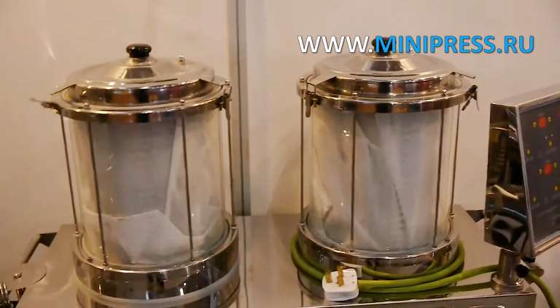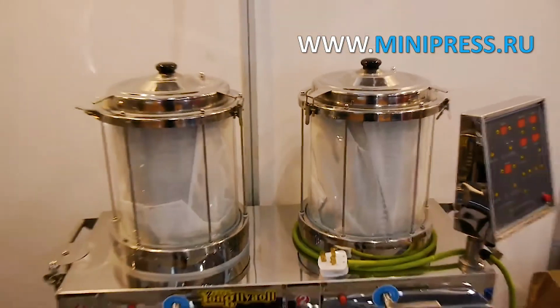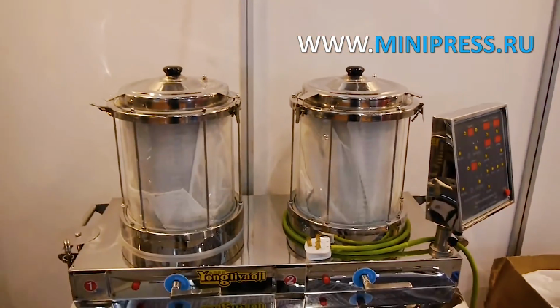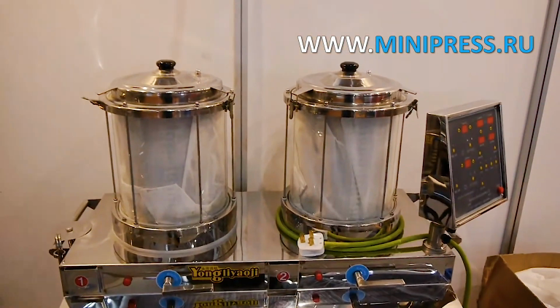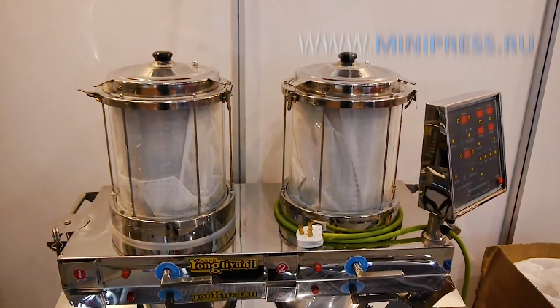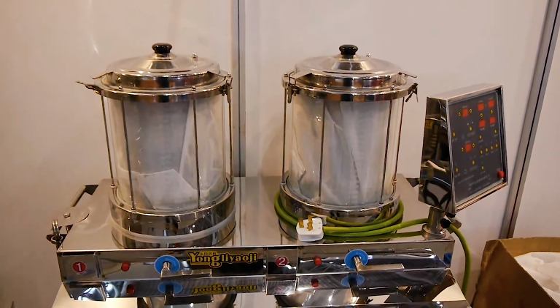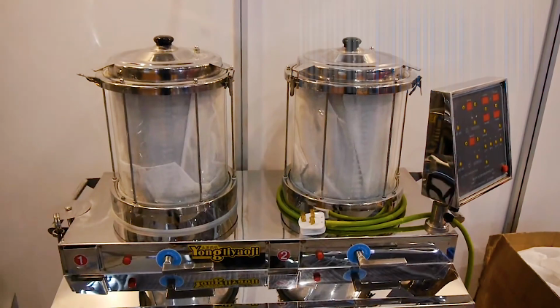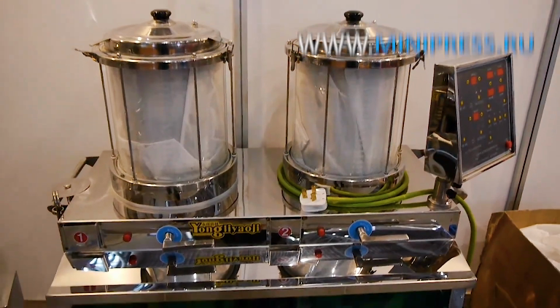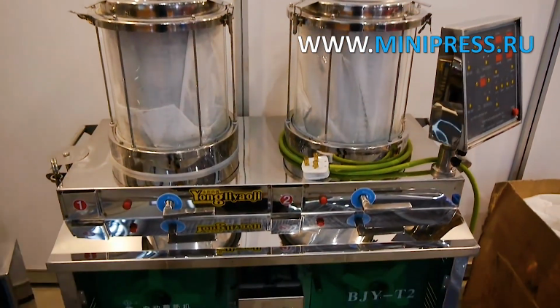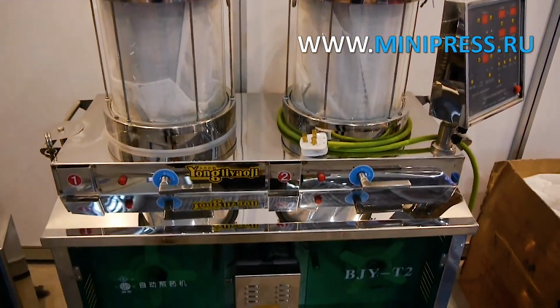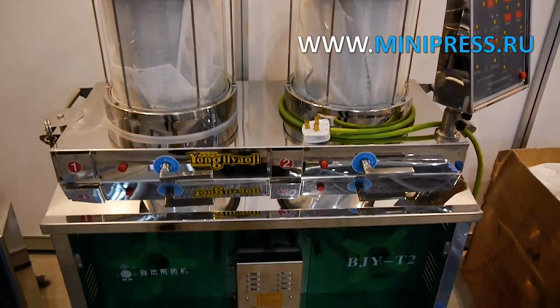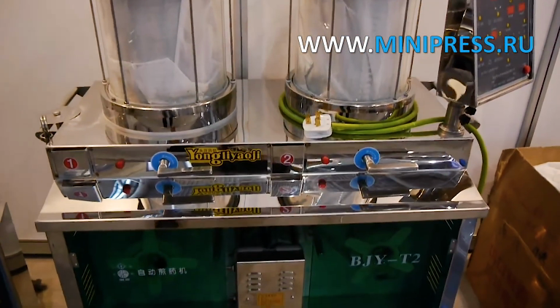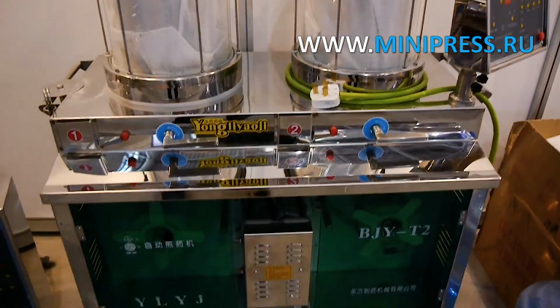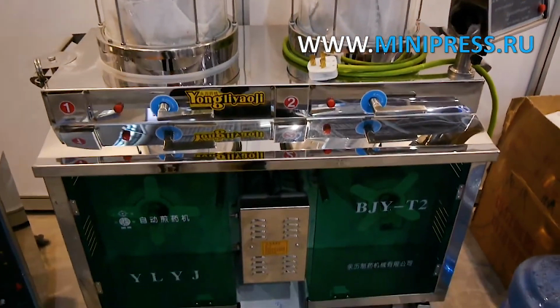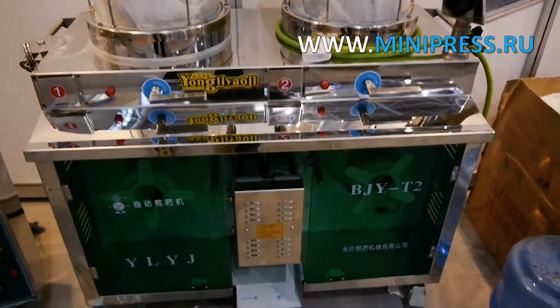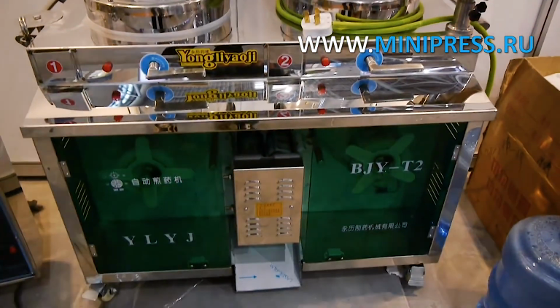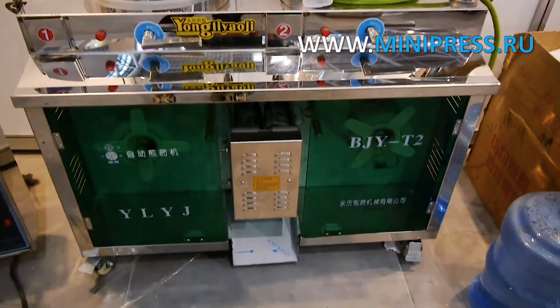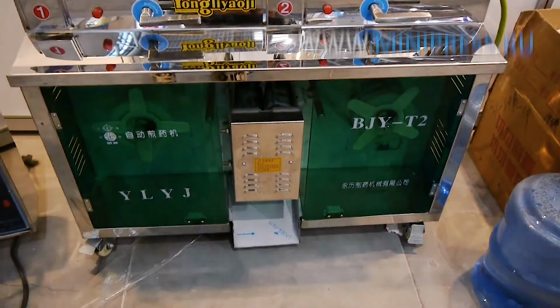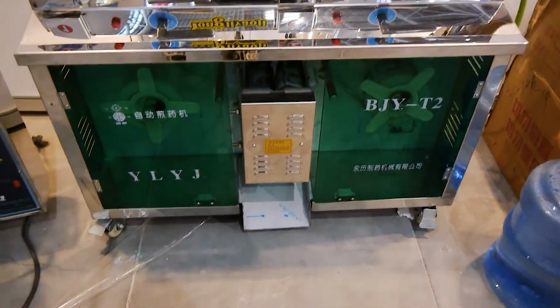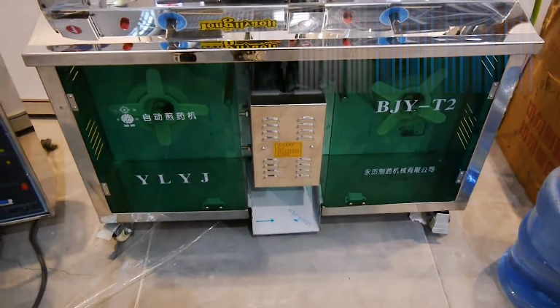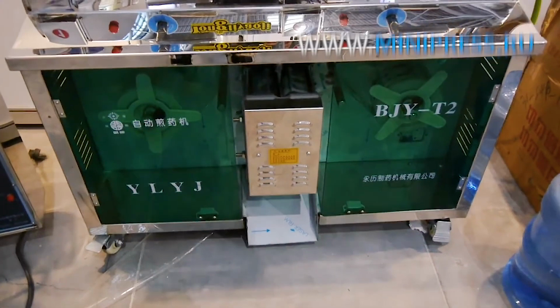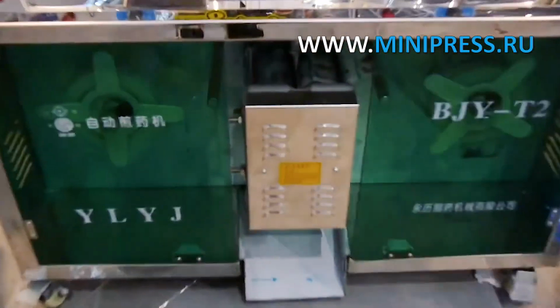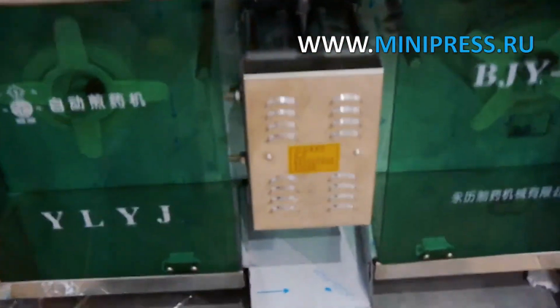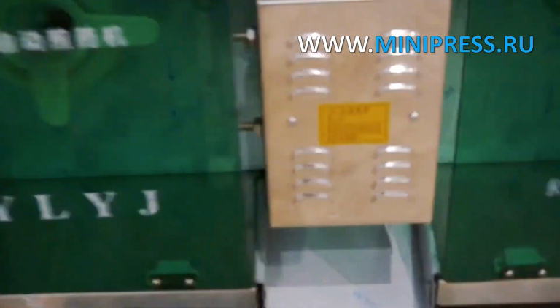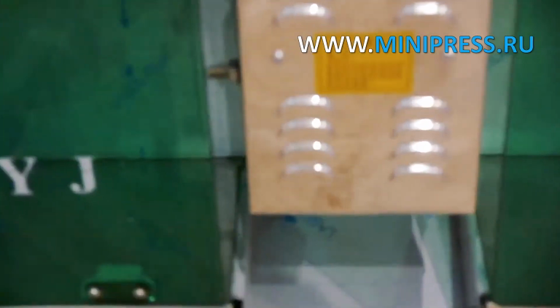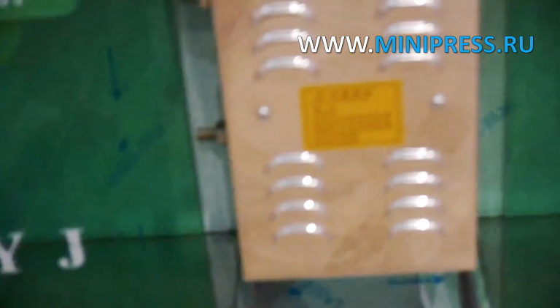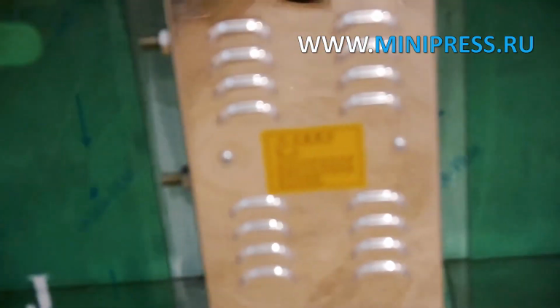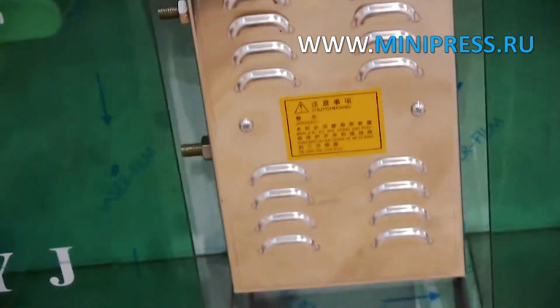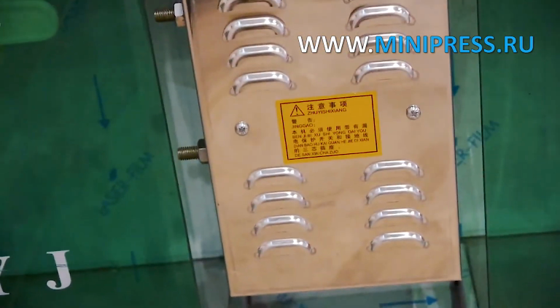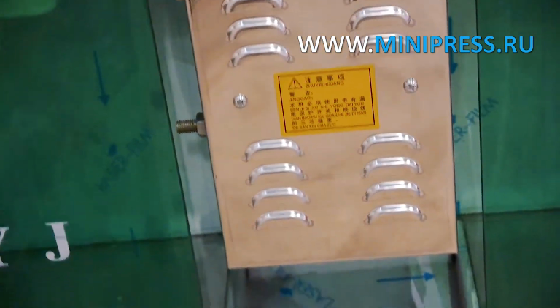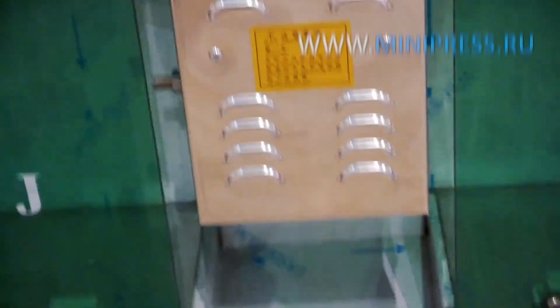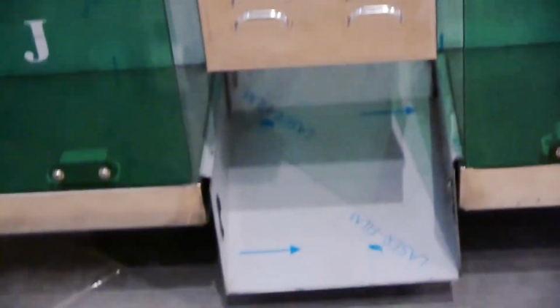Experienced specialists of the company Minipress will help you choose the right model of equipment. Our catalog Minipress.ru is one of the most authoritative in the pharmaceutical industry. A daily consultant answers questions on WhatsApp.